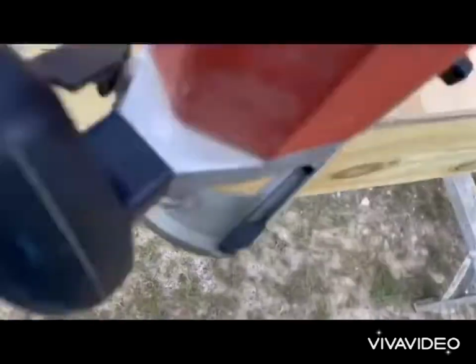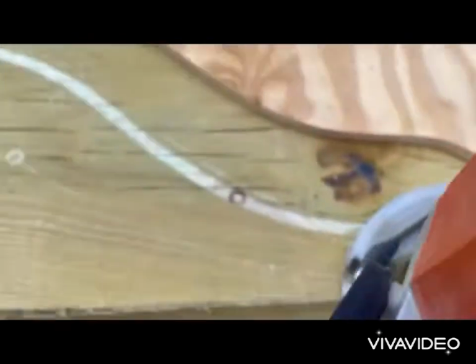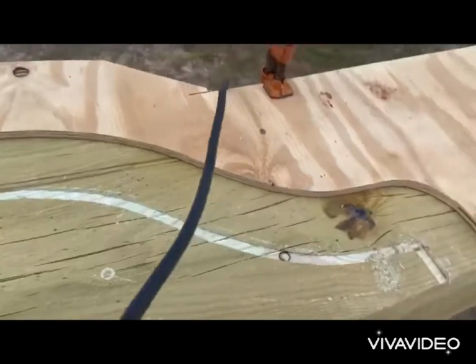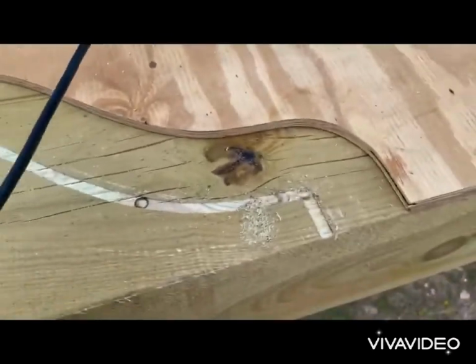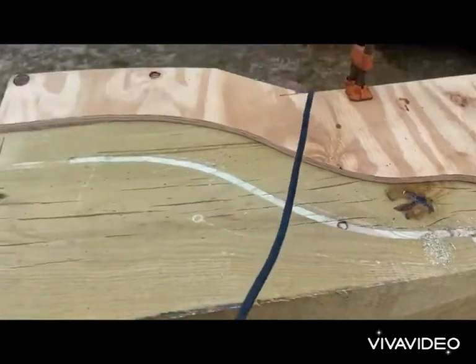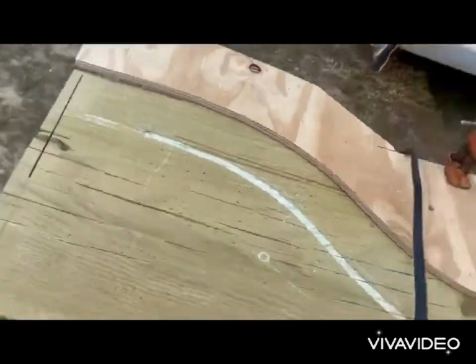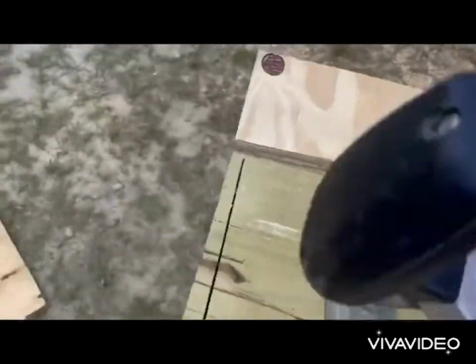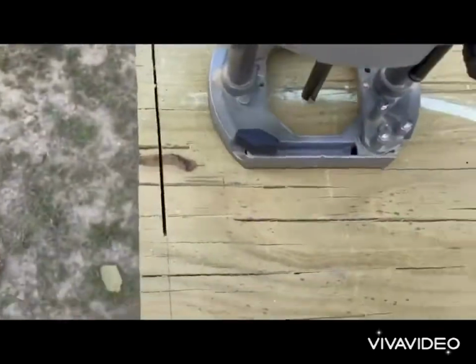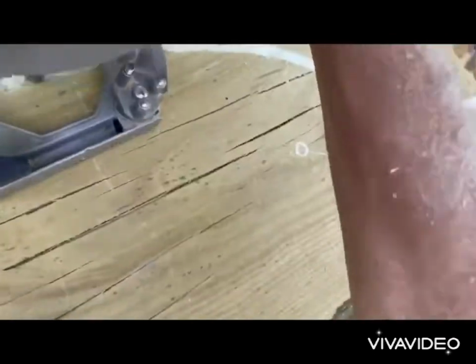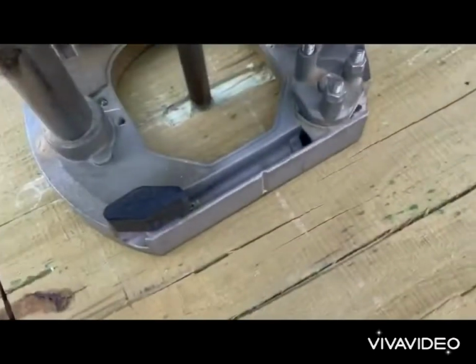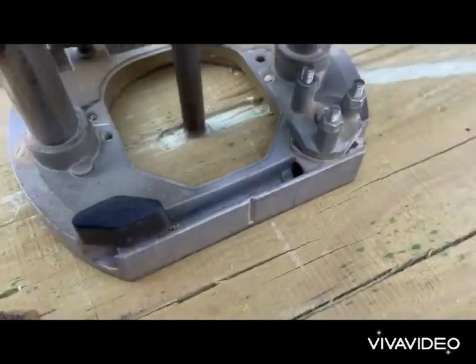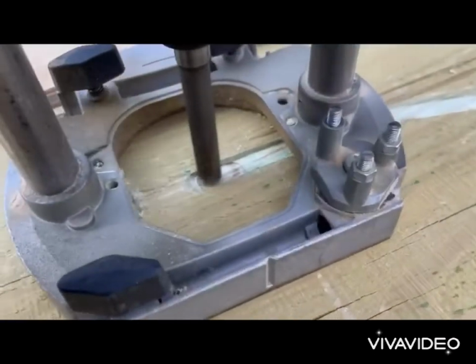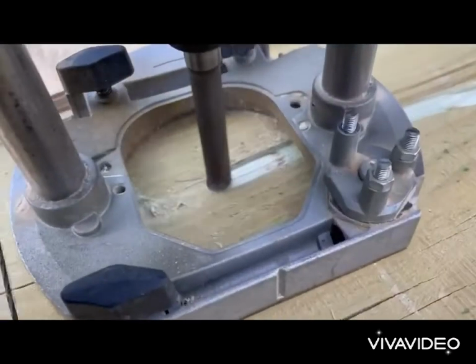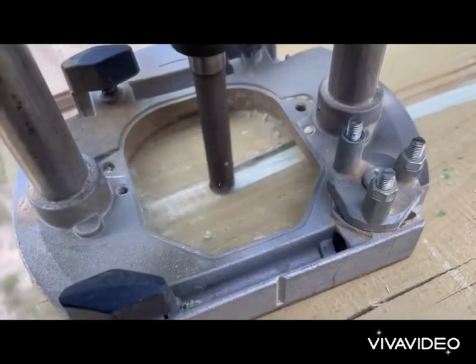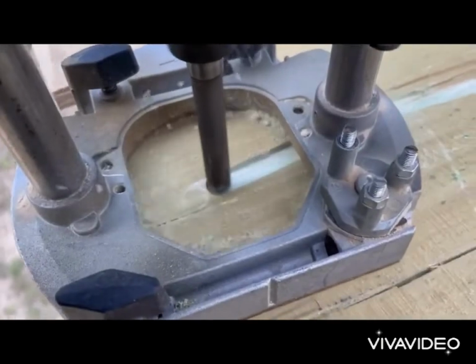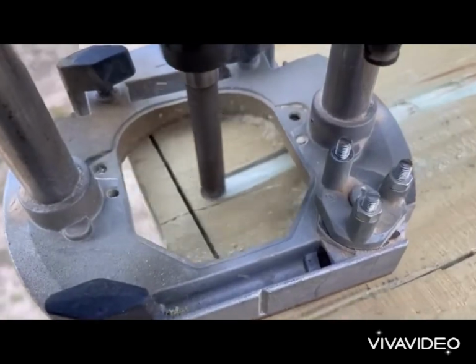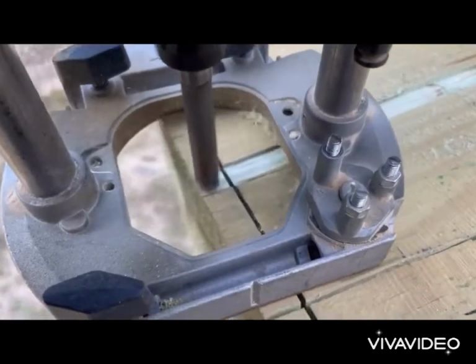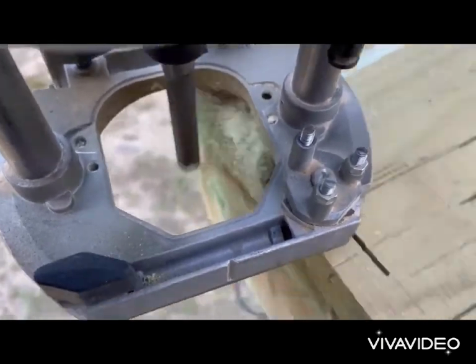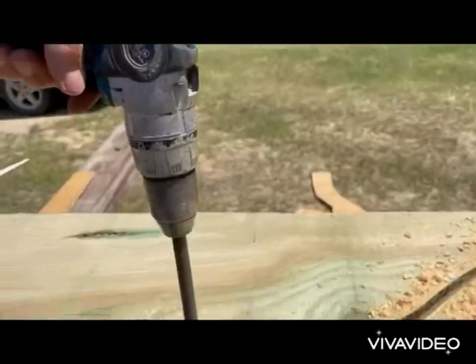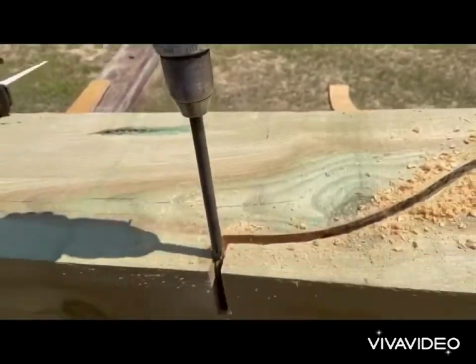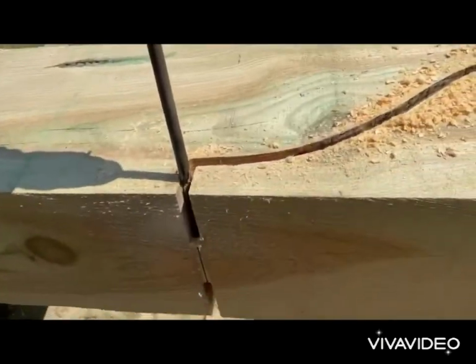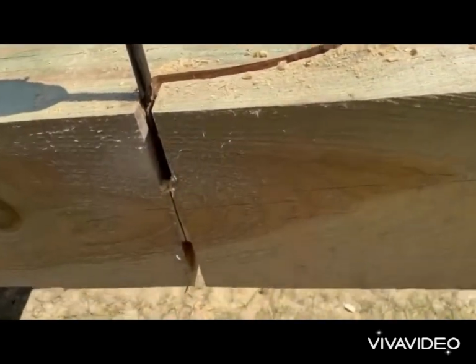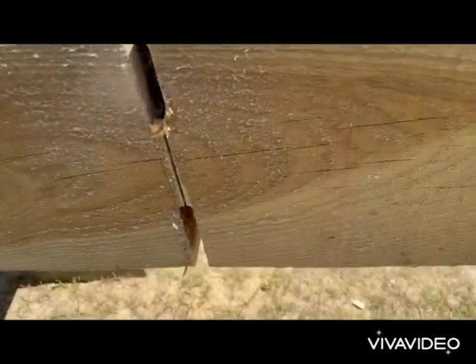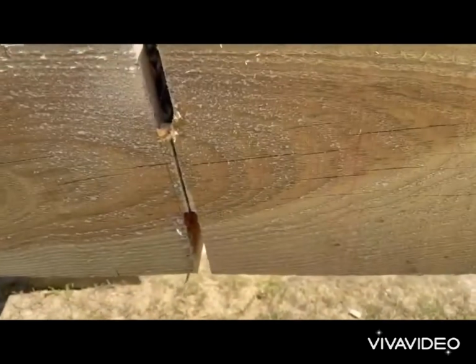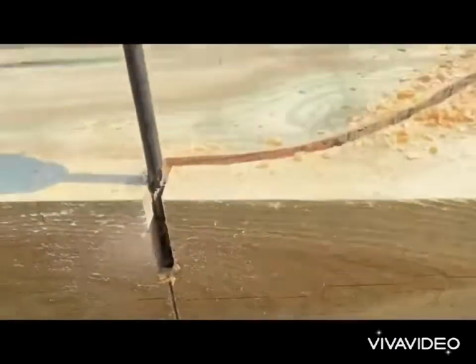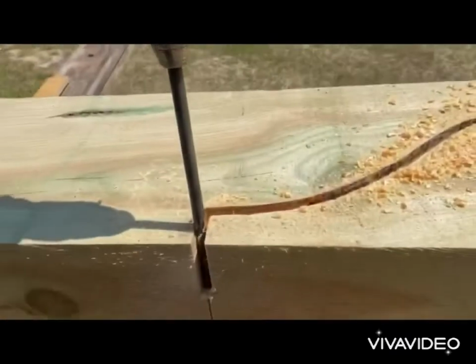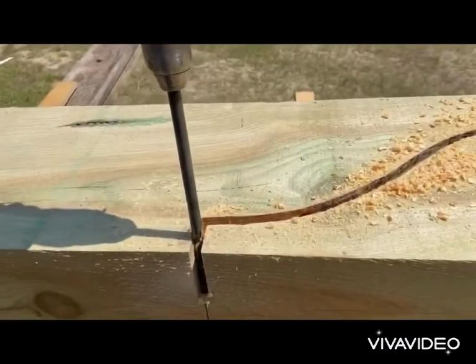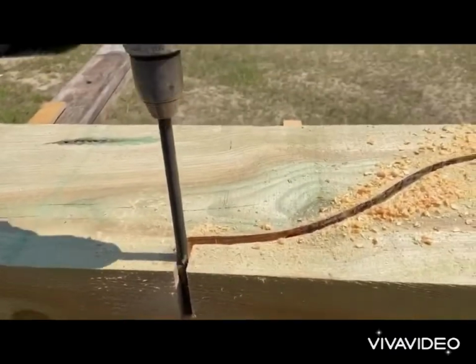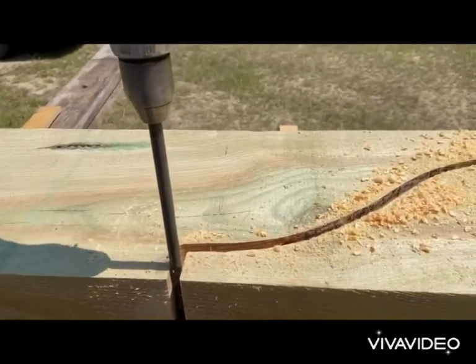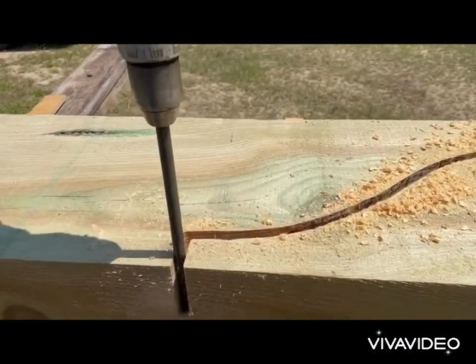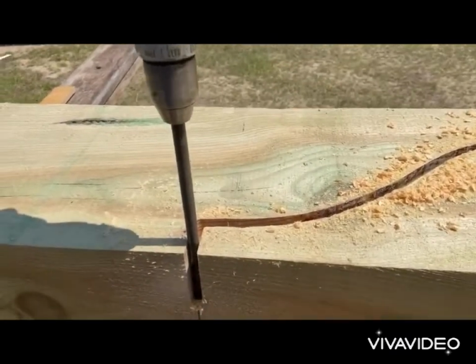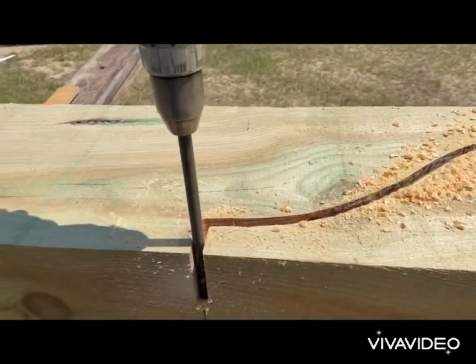They said to get a bandsaw for this job — I bought a bandsaw for $1,100, and while it wasn't totally worthless for other stuff, this job cannot be done with a bandsaw. You cut both sides but it won't go all the way through.